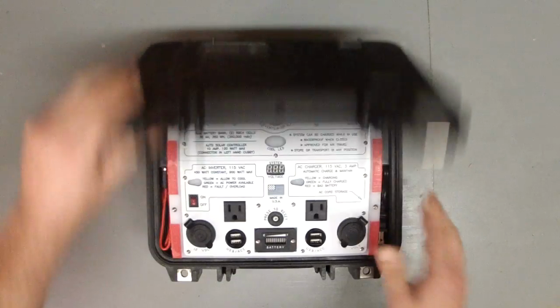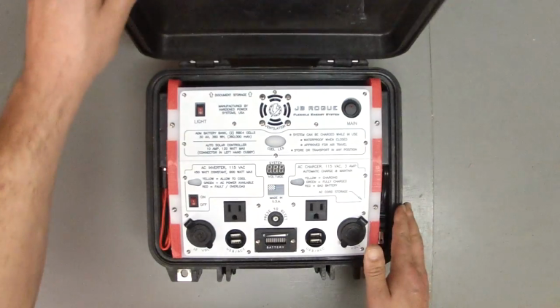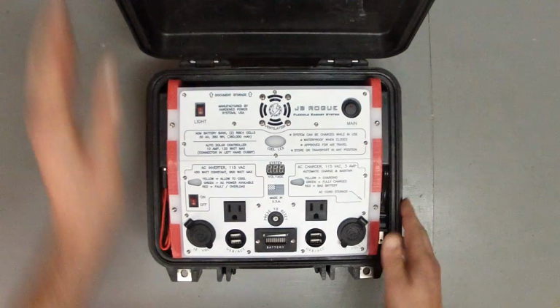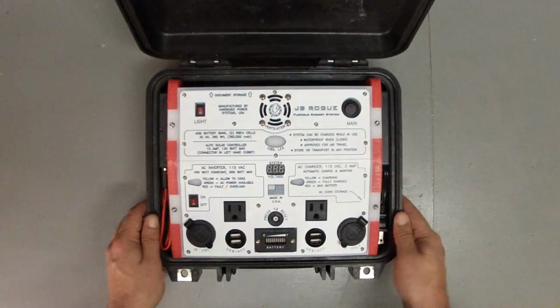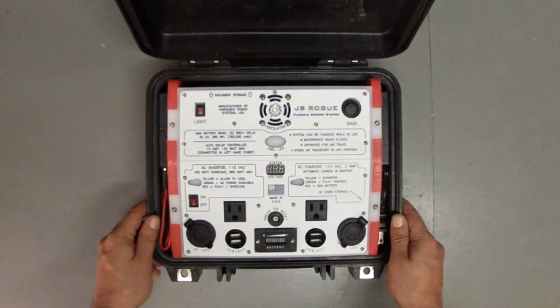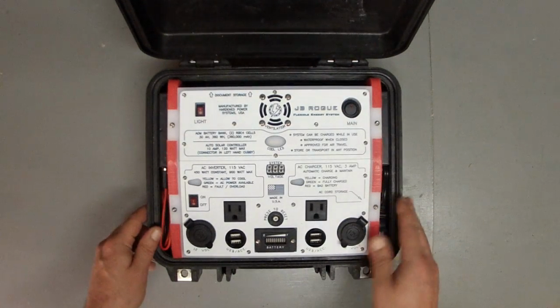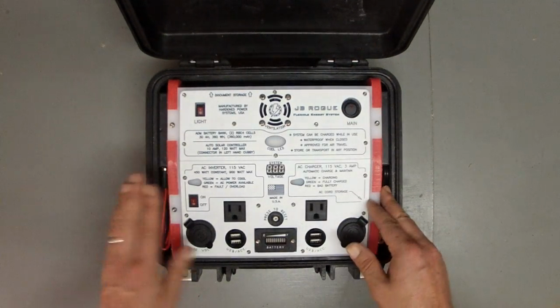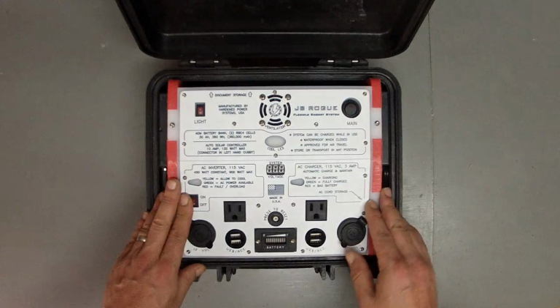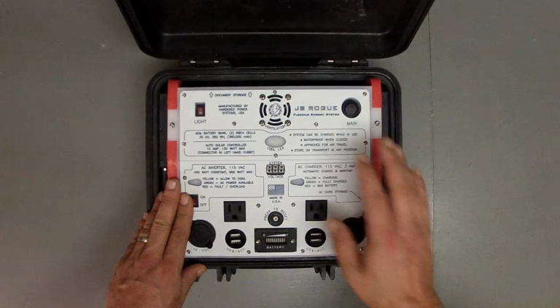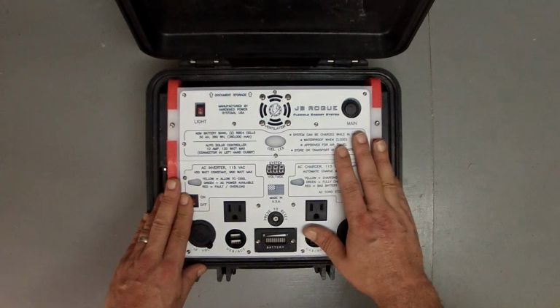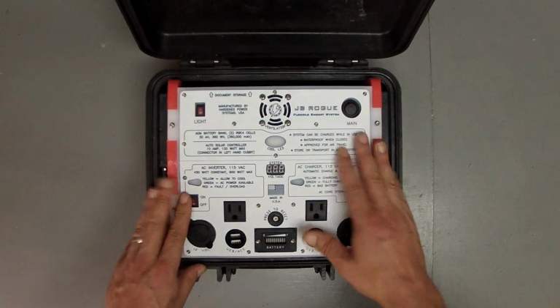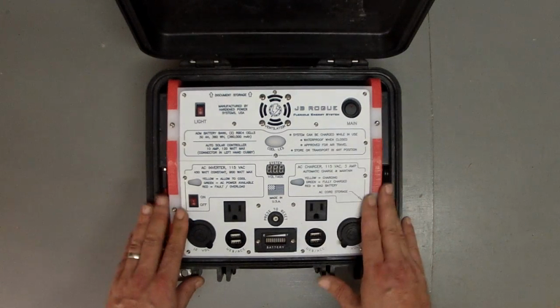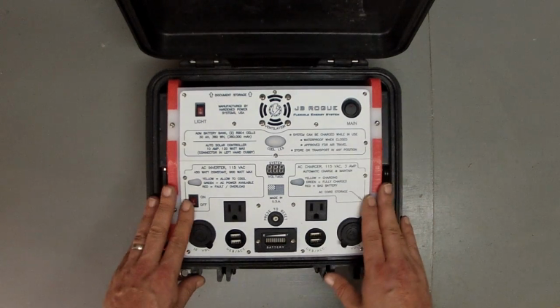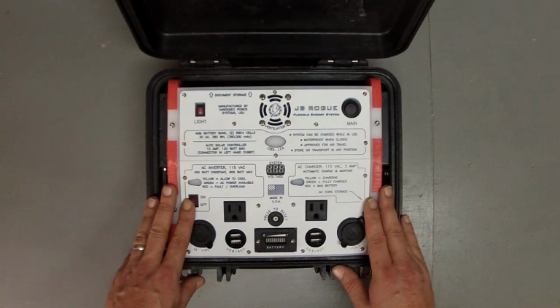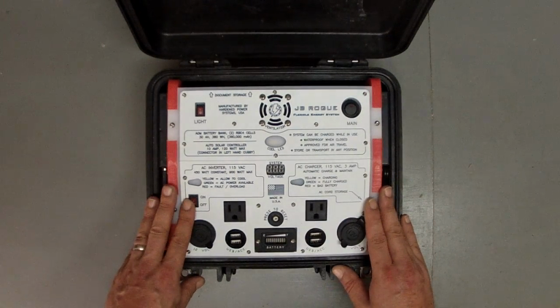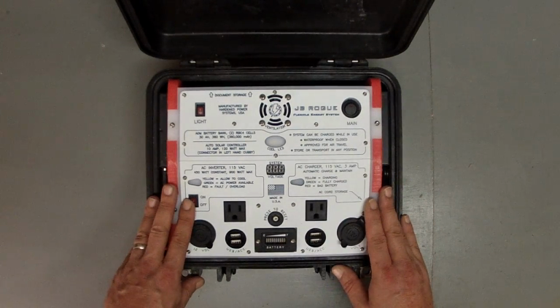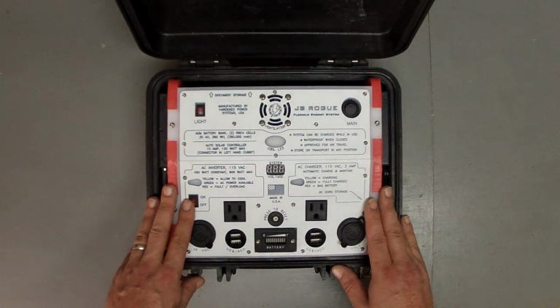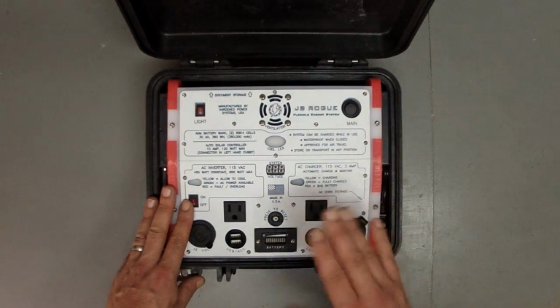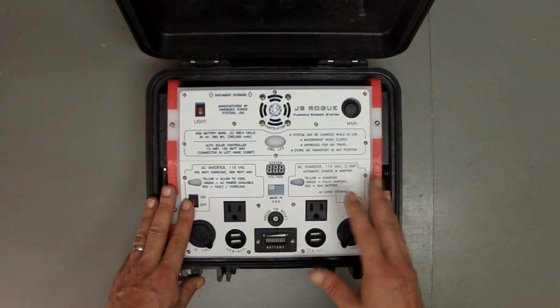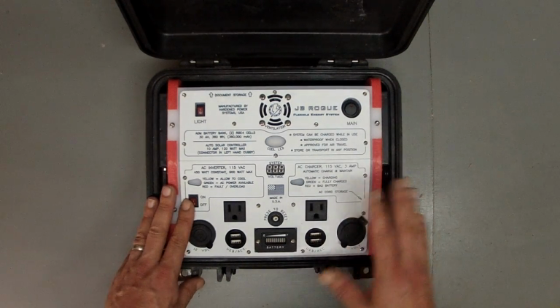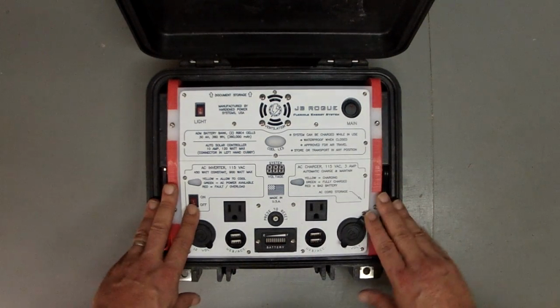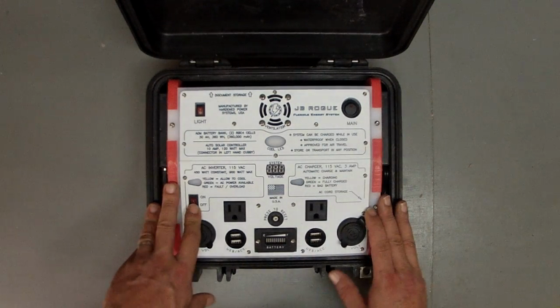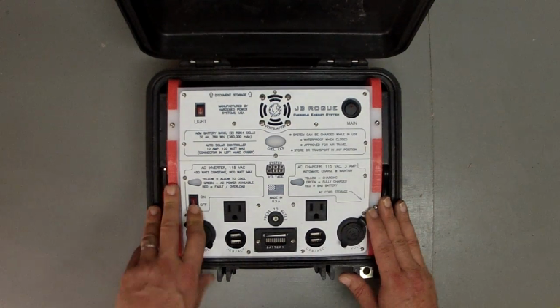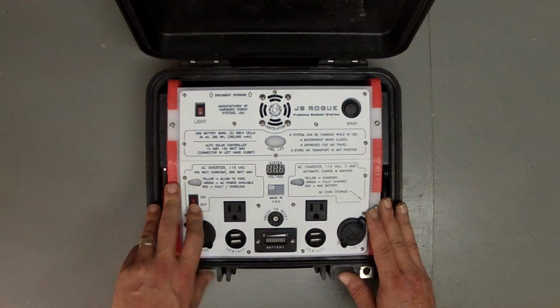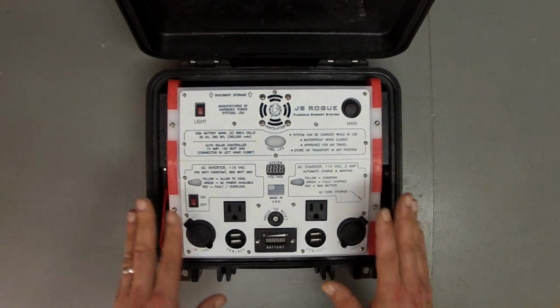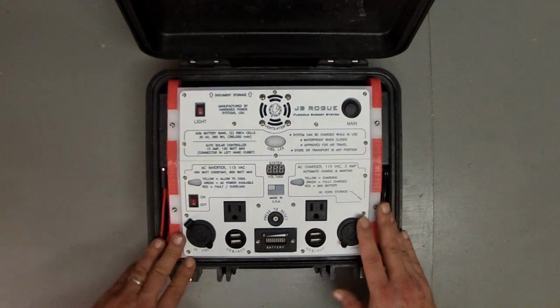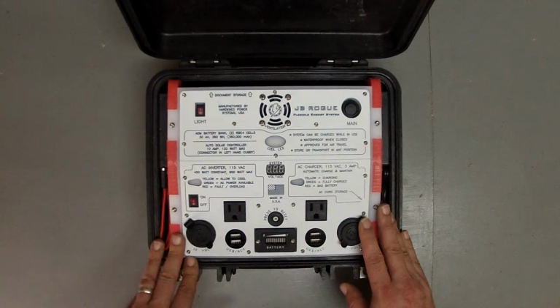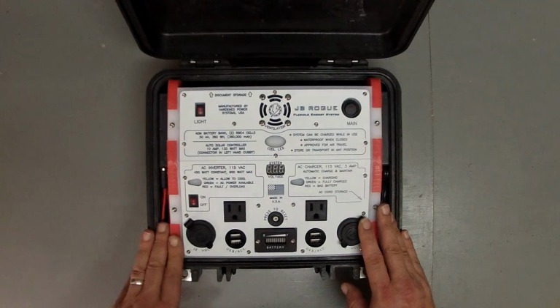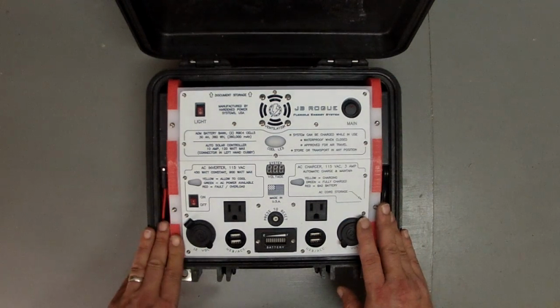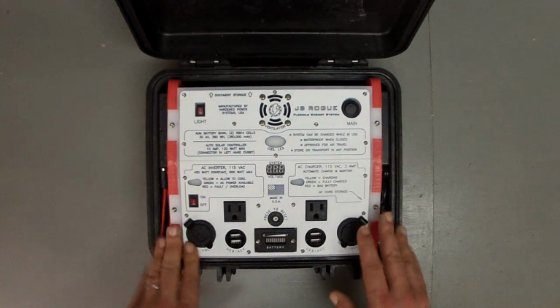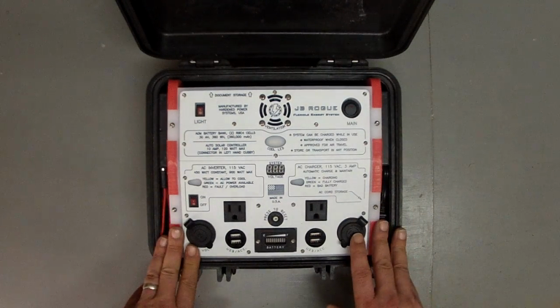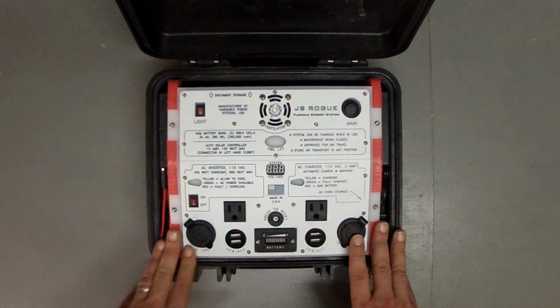The Rogue itself is built from half-inch thick pieces of HDPE. It's very durable, very rugged. Like most of our gear, it's meant to be knocked around a little bit.